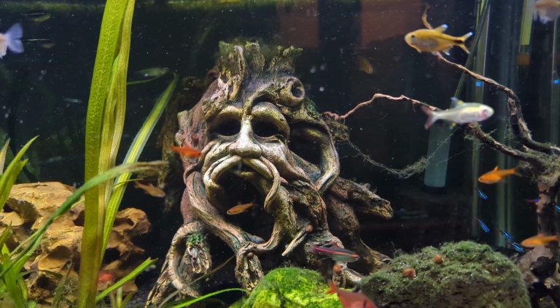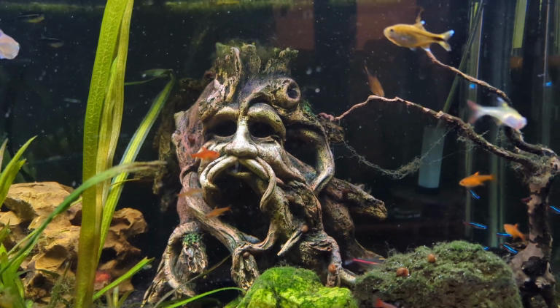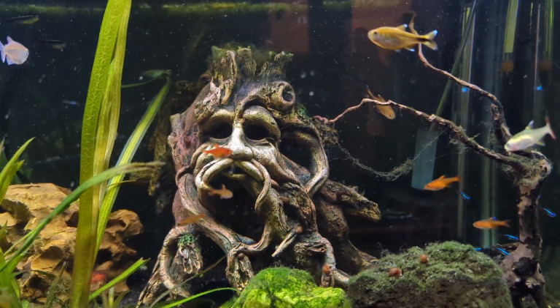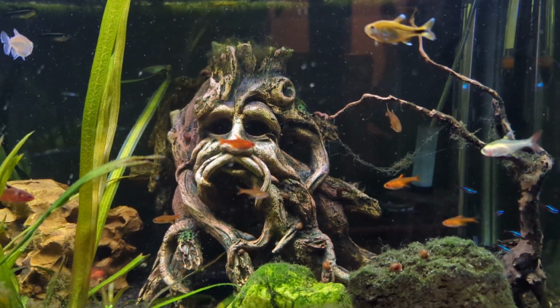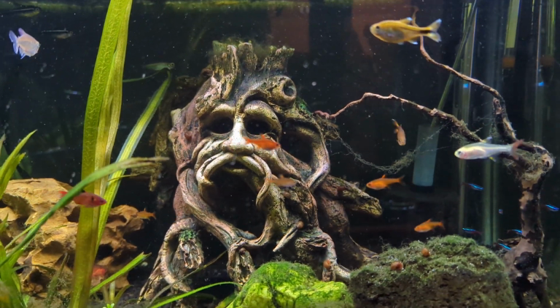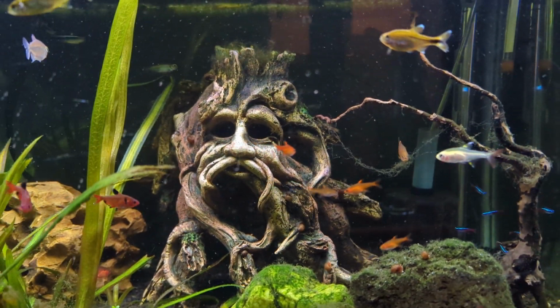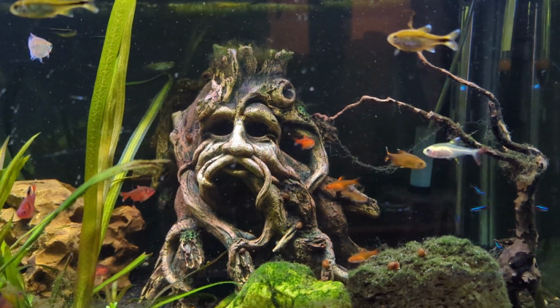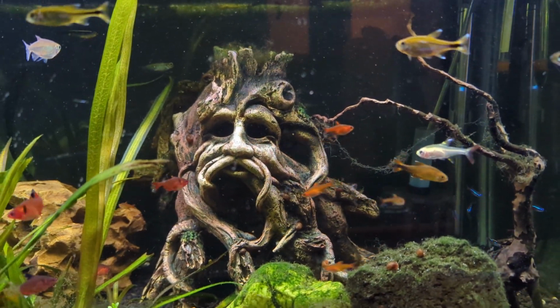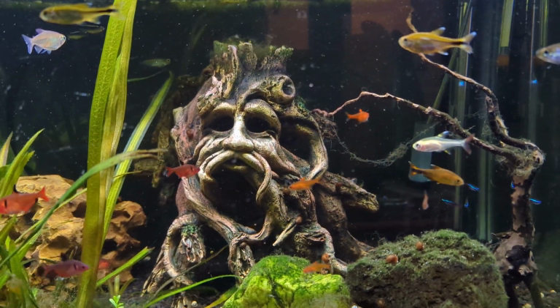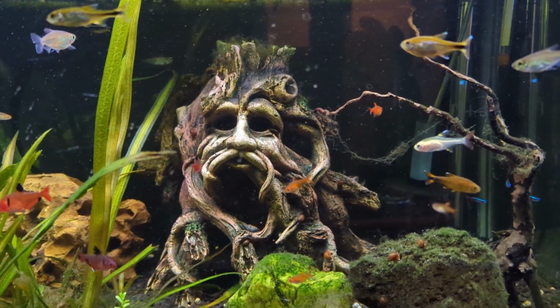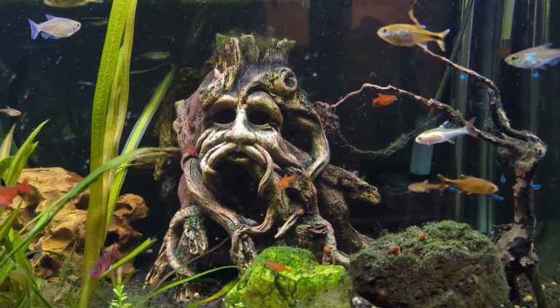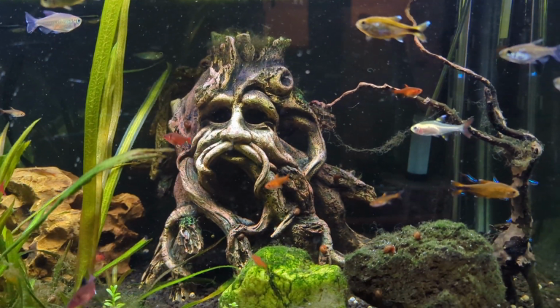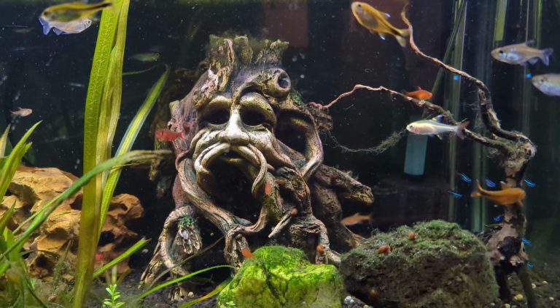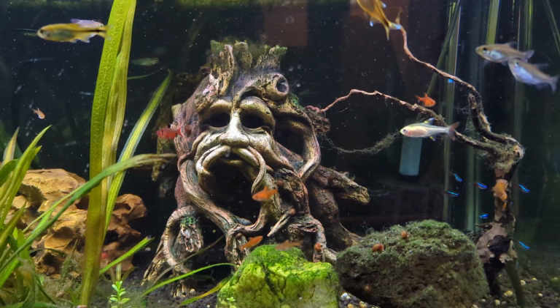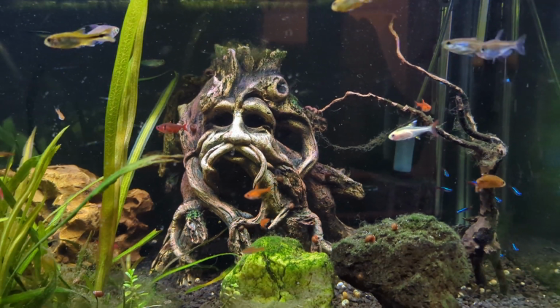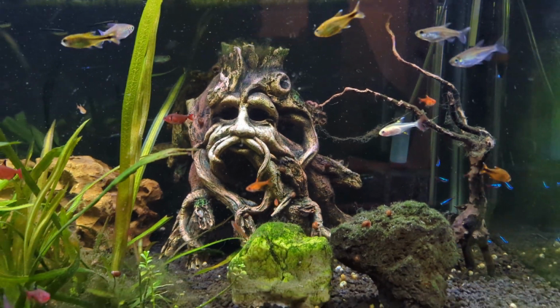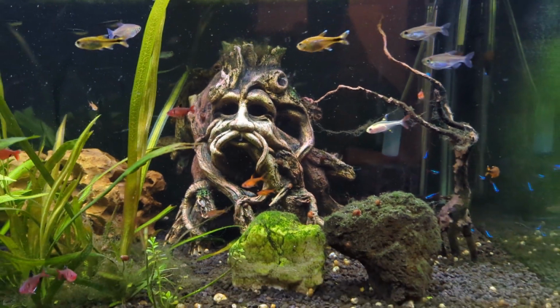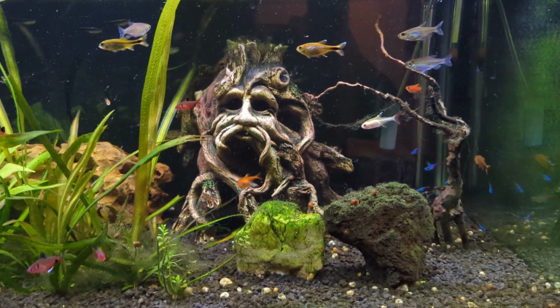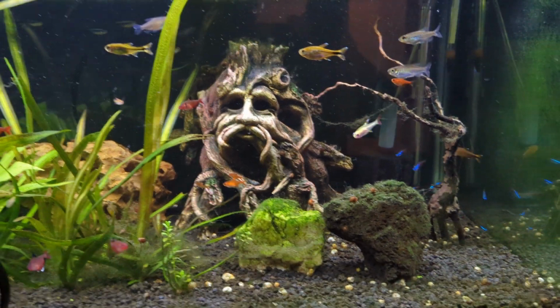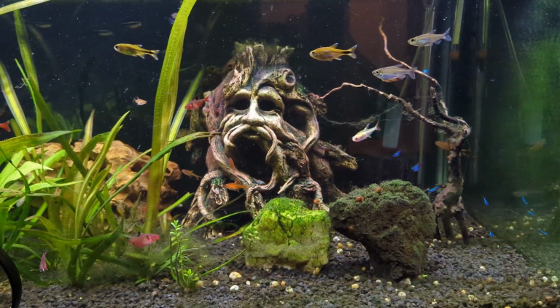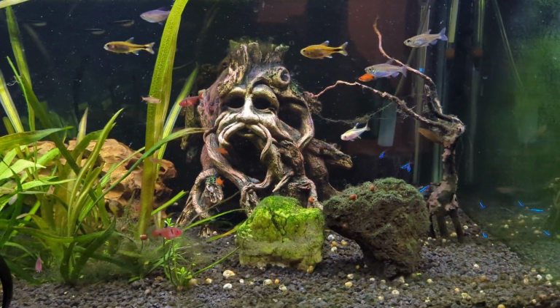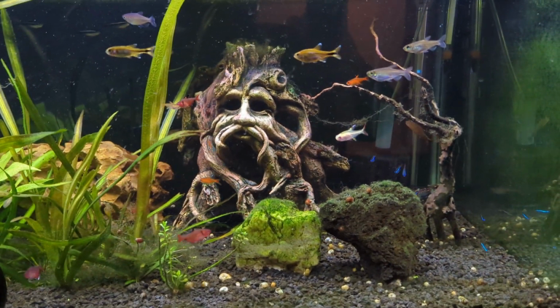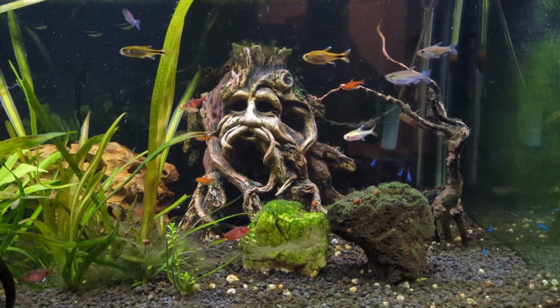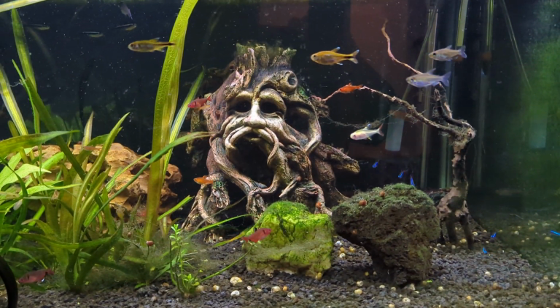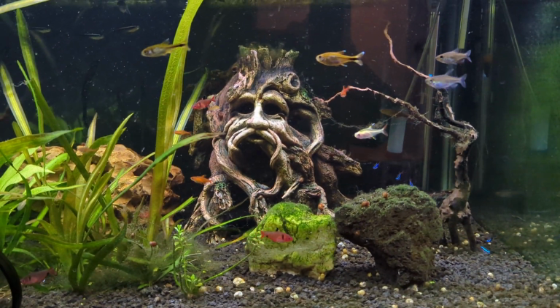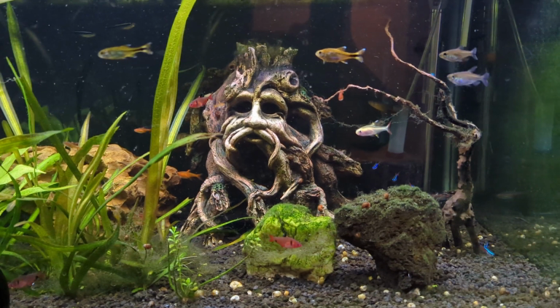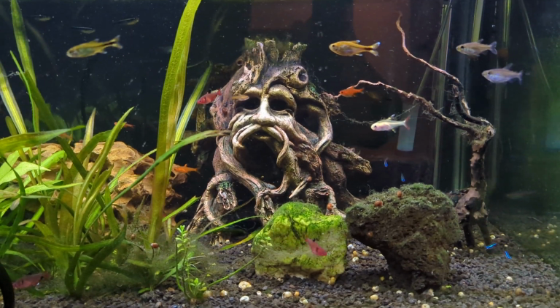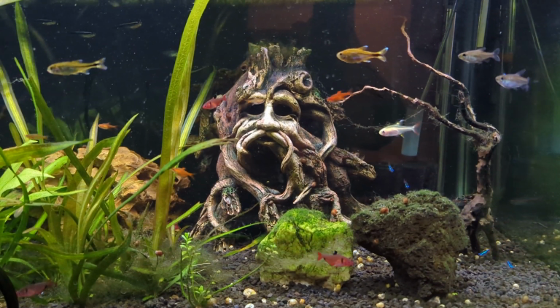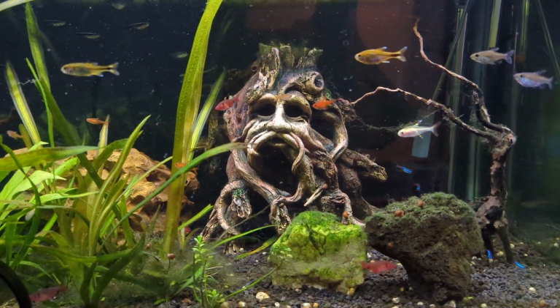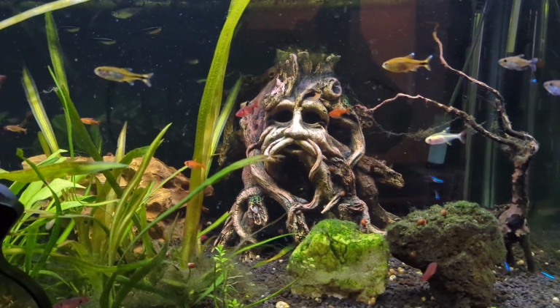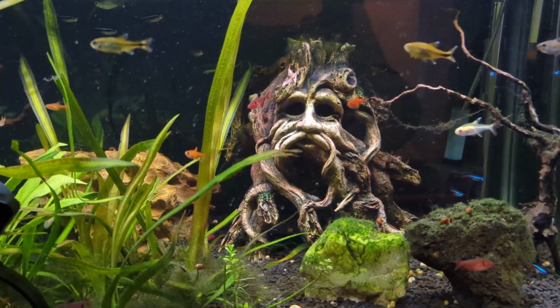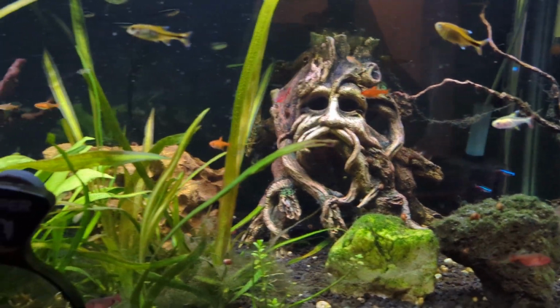Welcome to Friday Night Fishes number 90. As I said last week, back at it. Taking a look at the new additions.